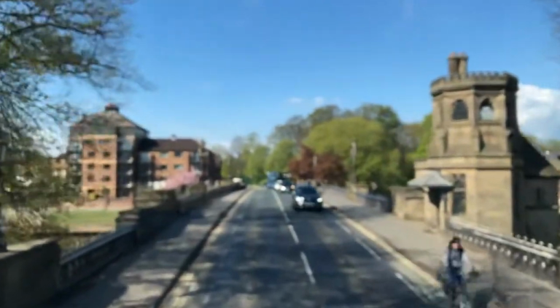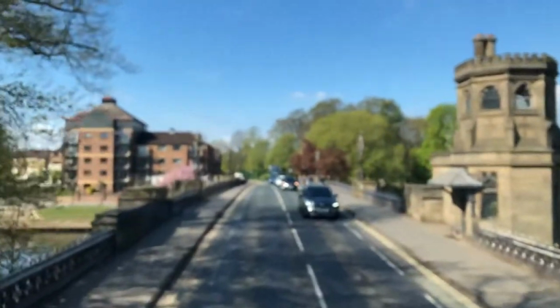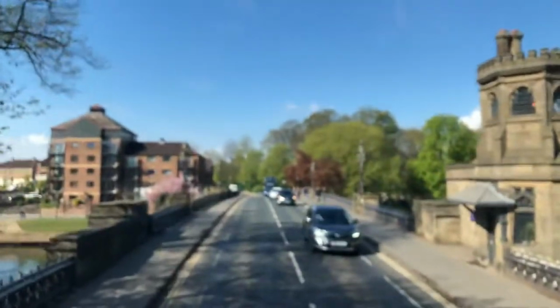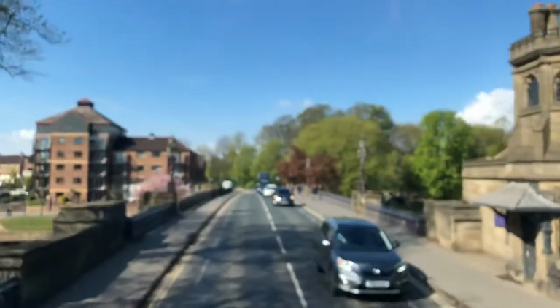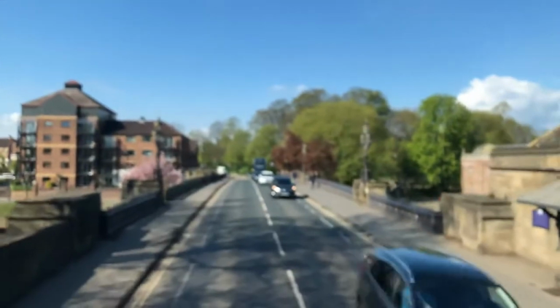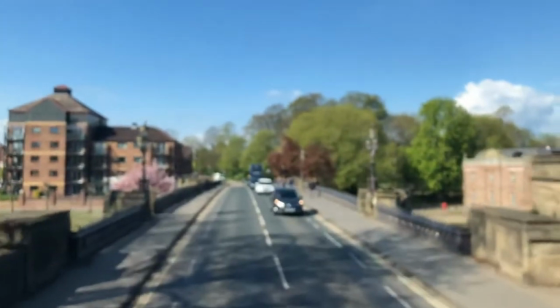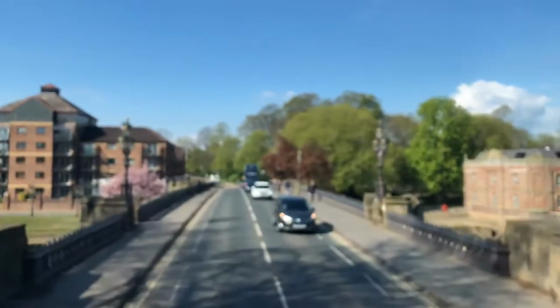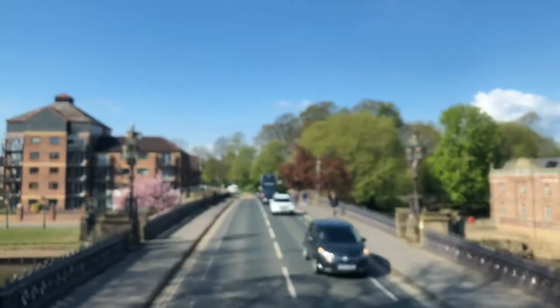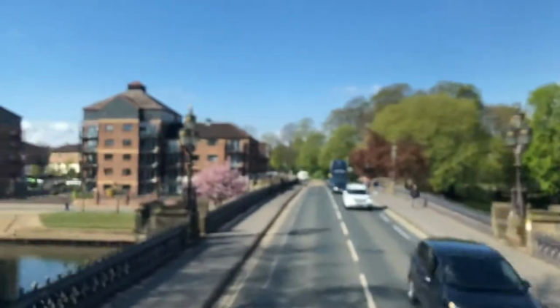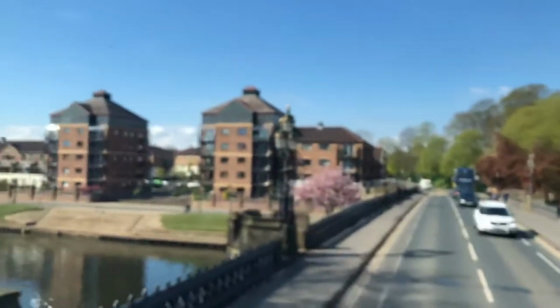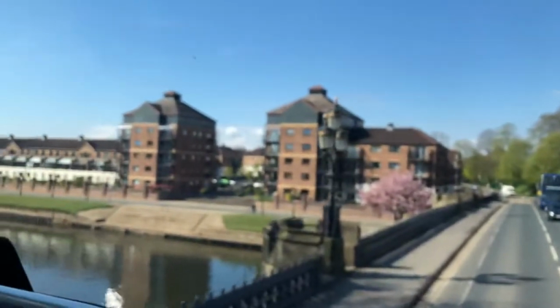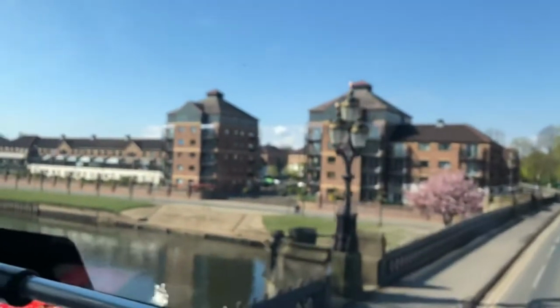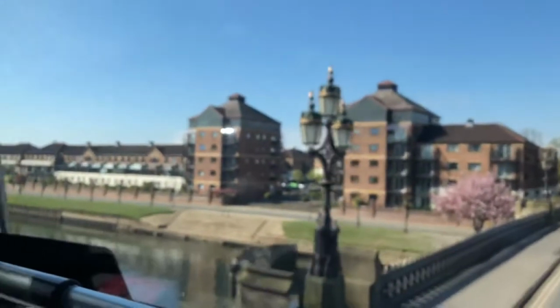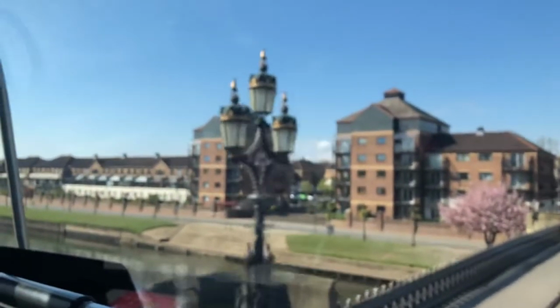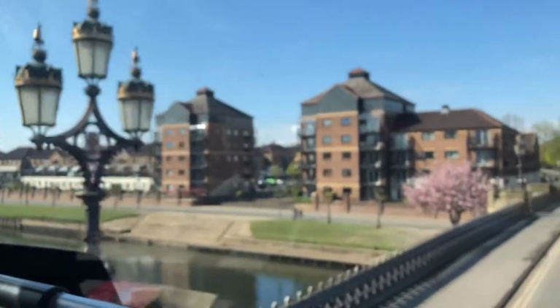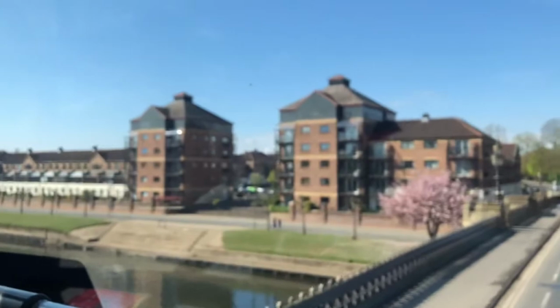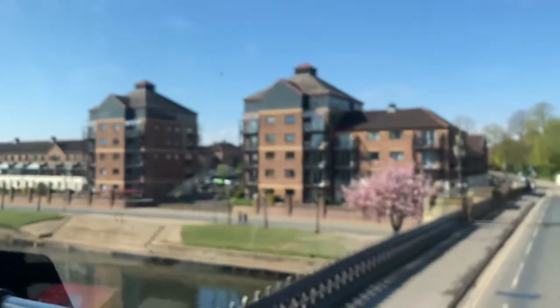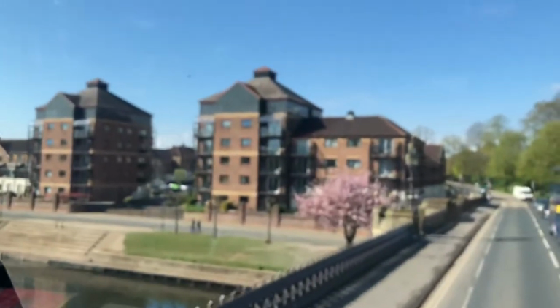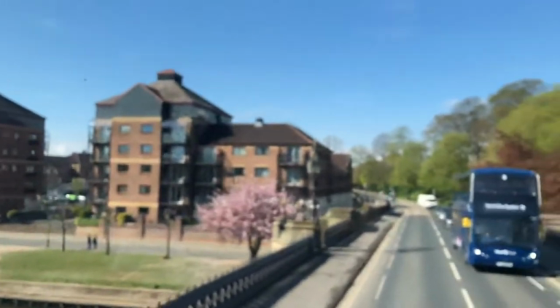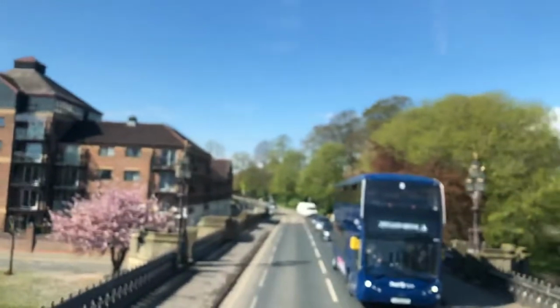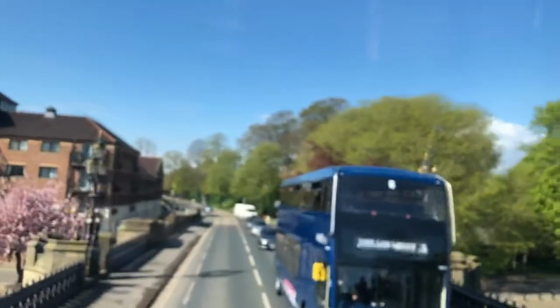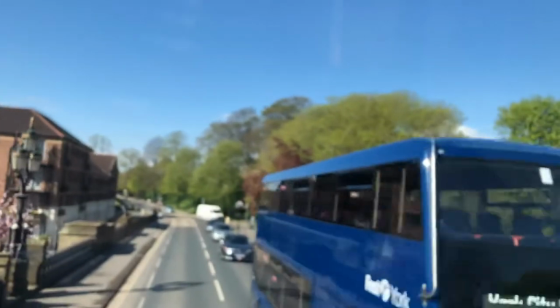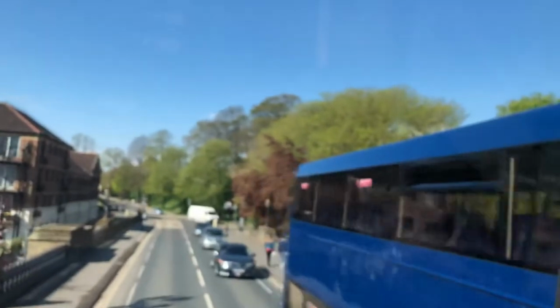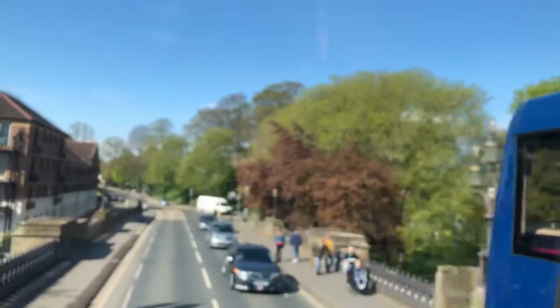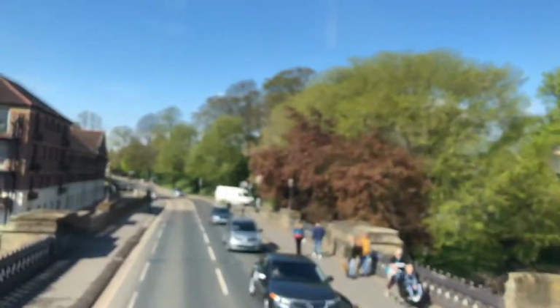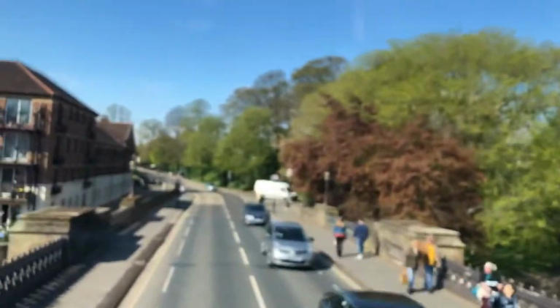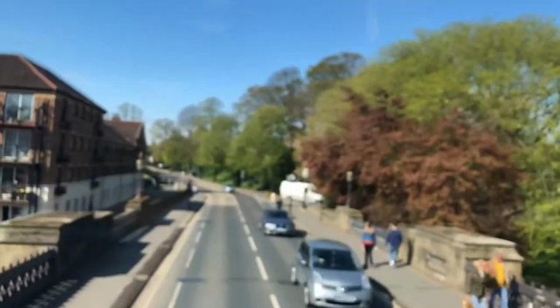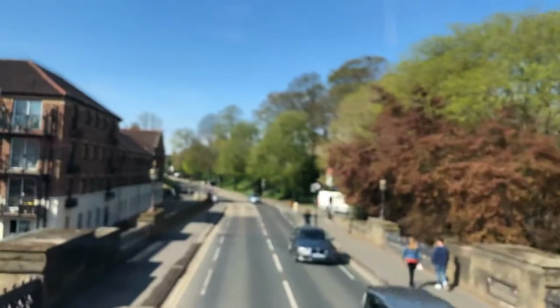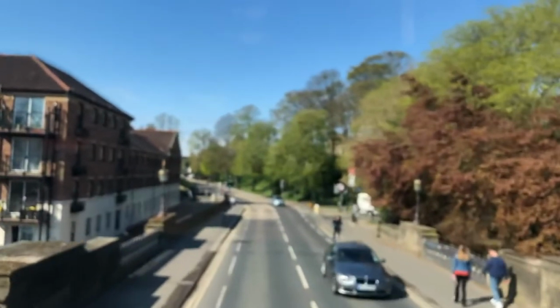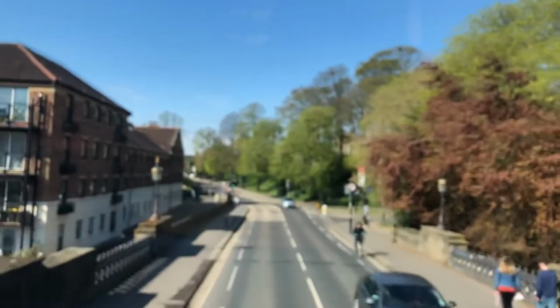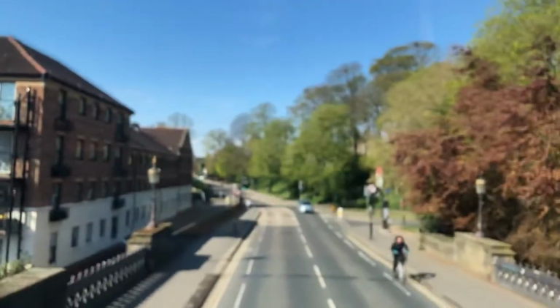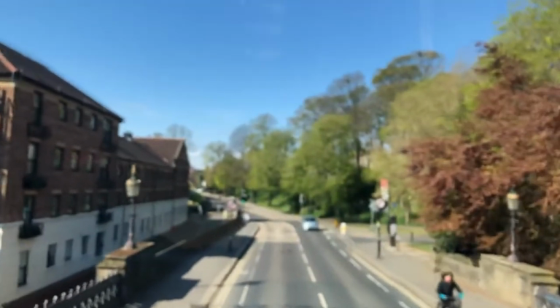We move on to Skeldergate Bridge and cross the River Ouse, York's main river. Look to your right to see Ouse Bridge, the oldest of the bridges, built in 1821, replacing various older bridges dating back to Viking times.